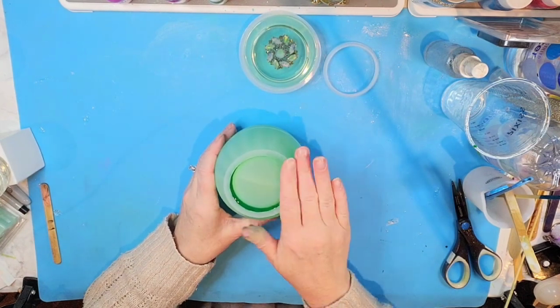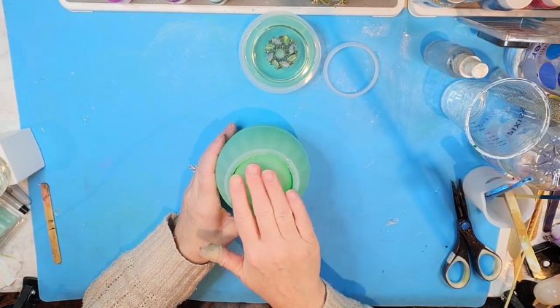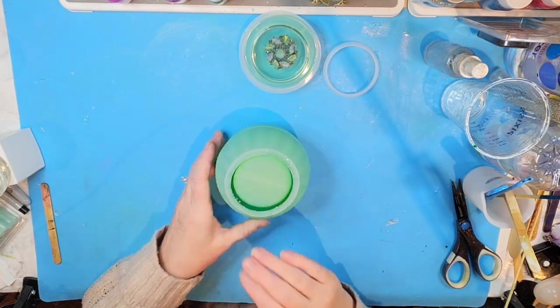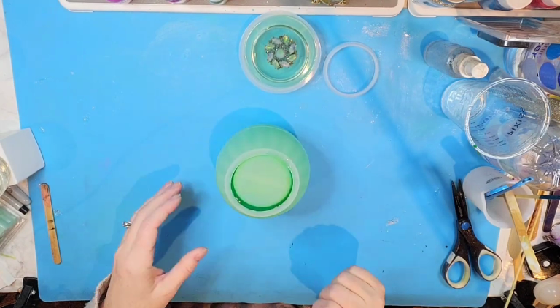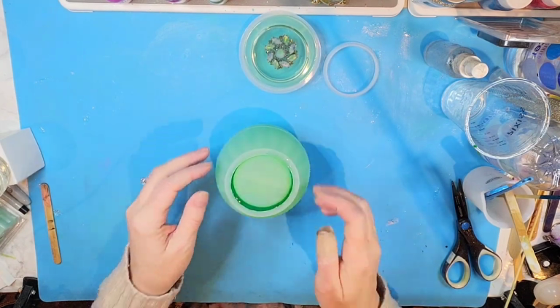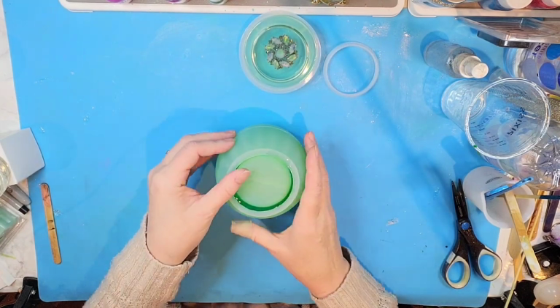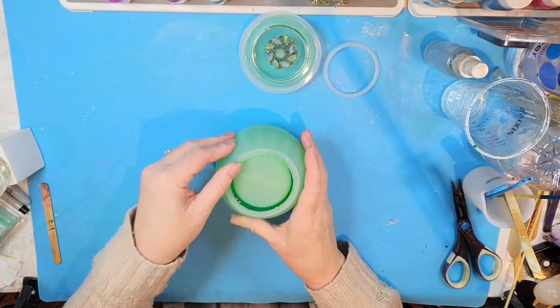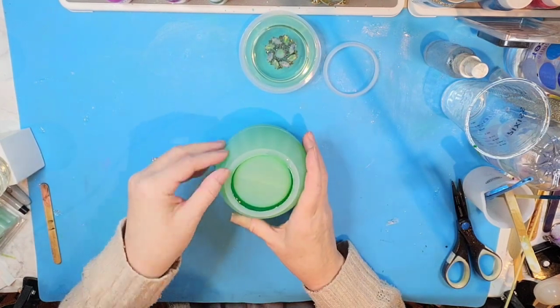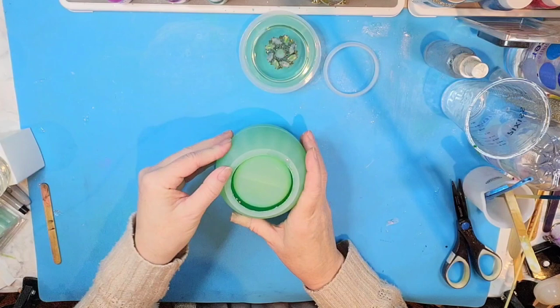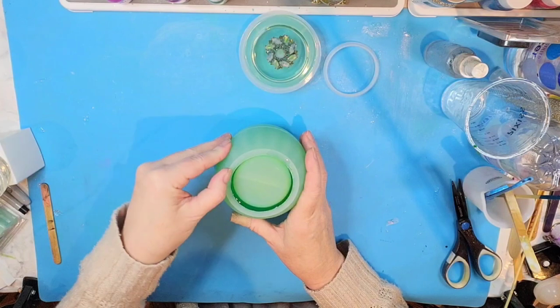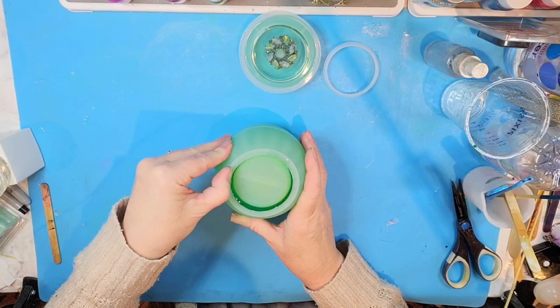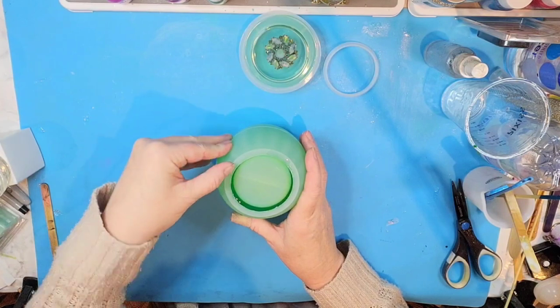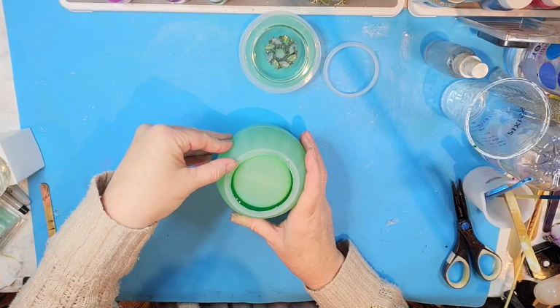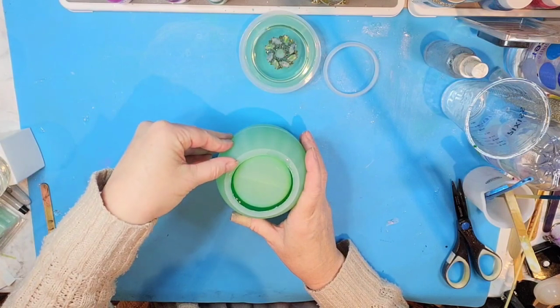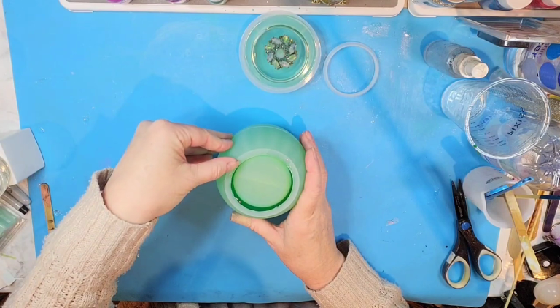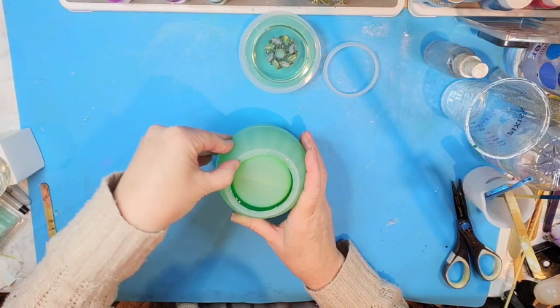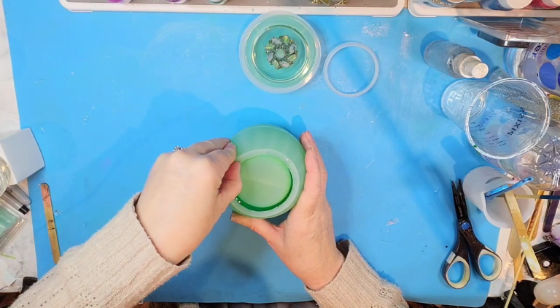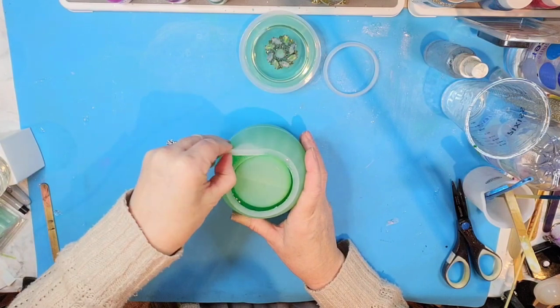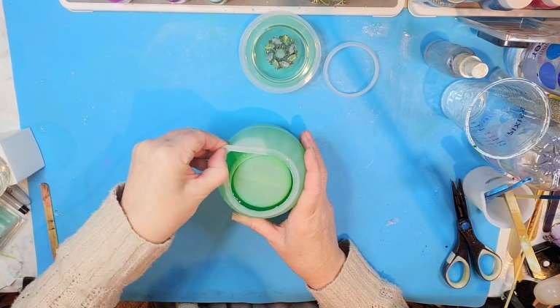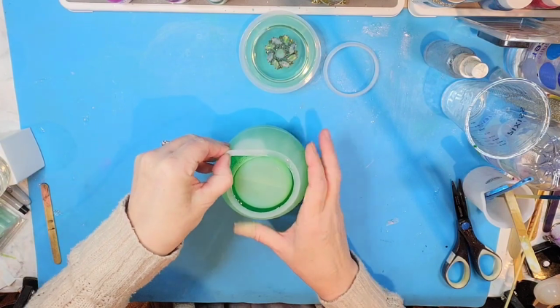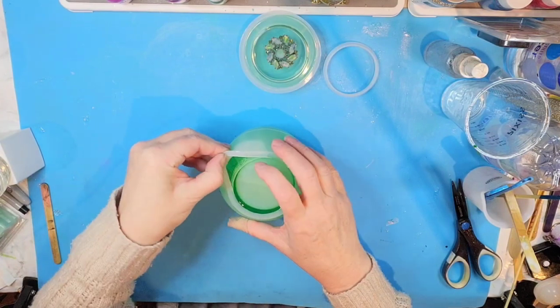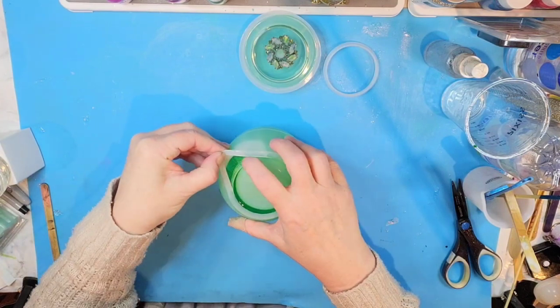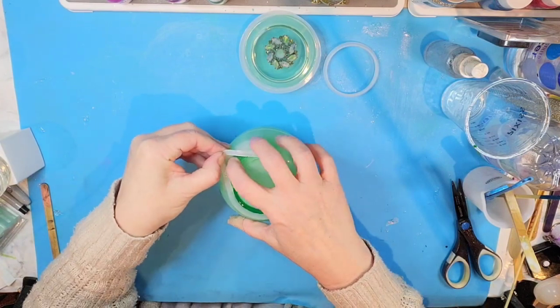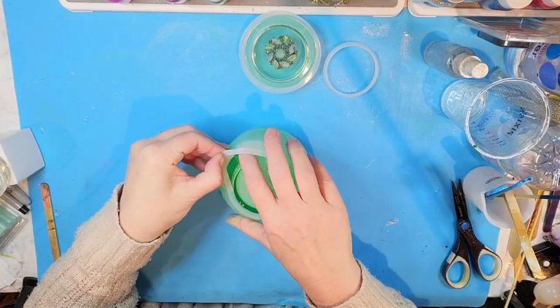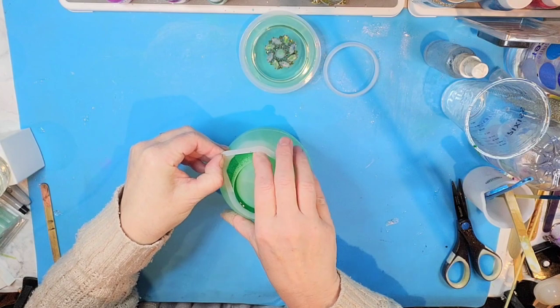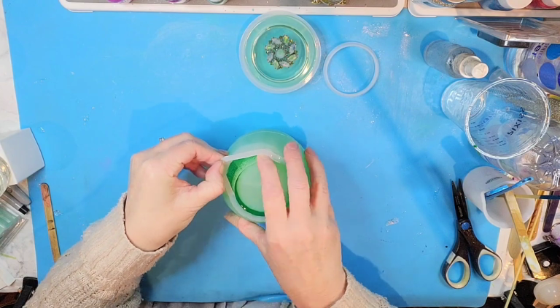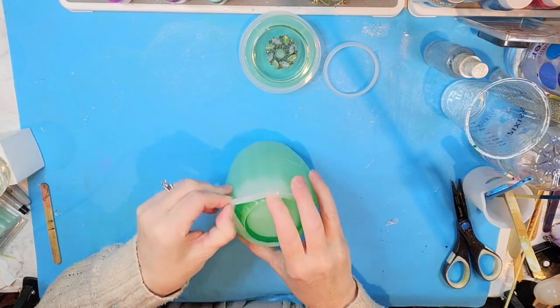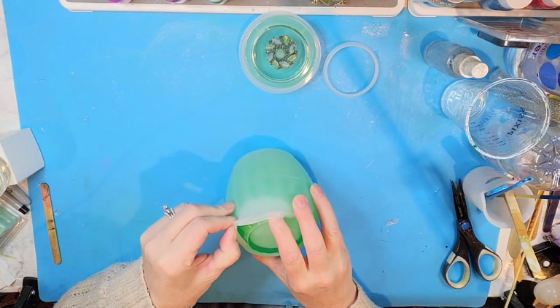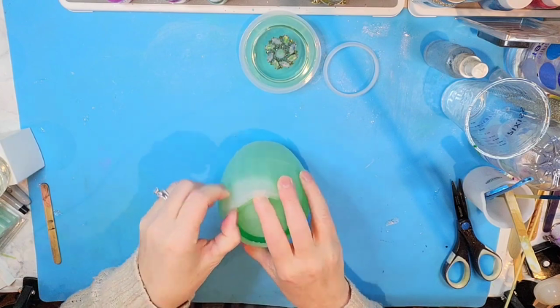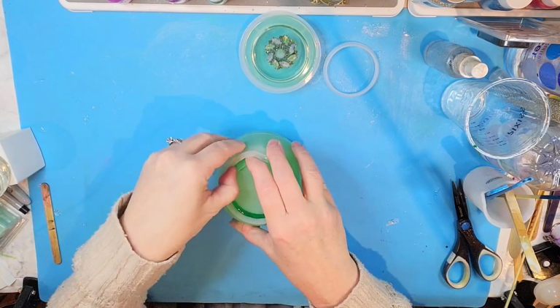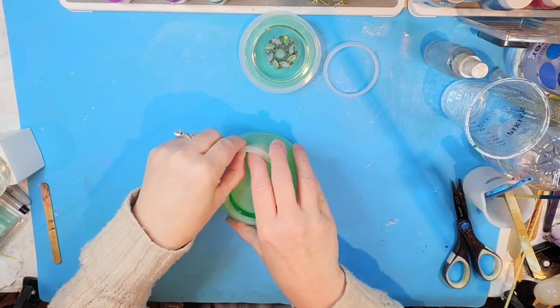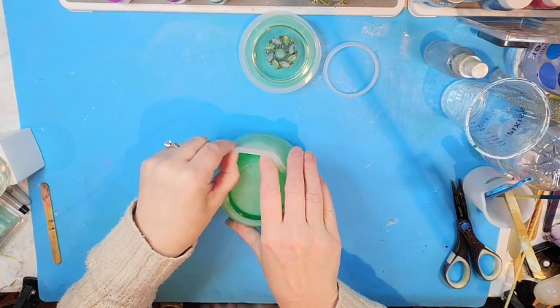Here's the base and I'm really excited about this mold. Did I get some bubbles in there? I might have gotten a few bubbles.